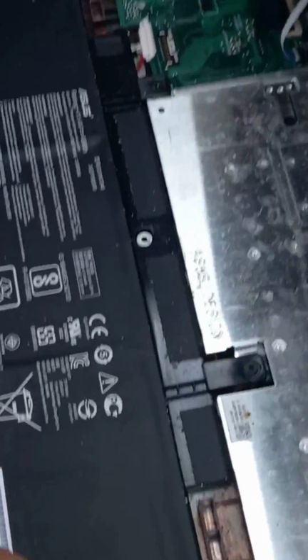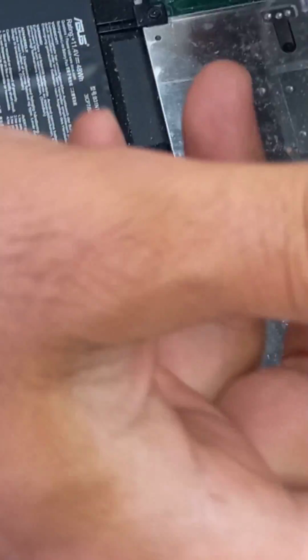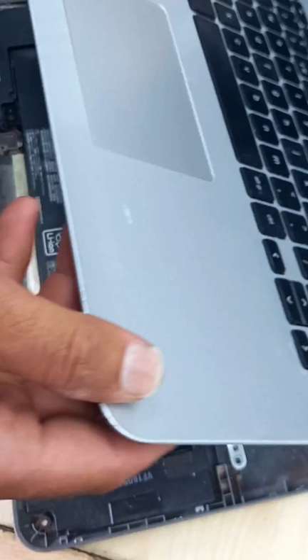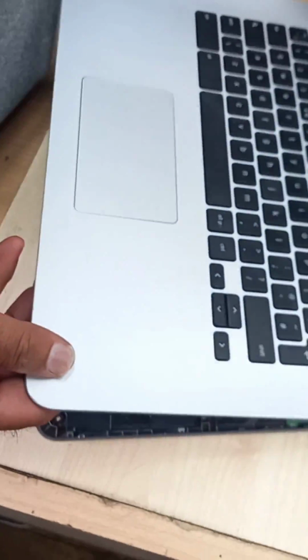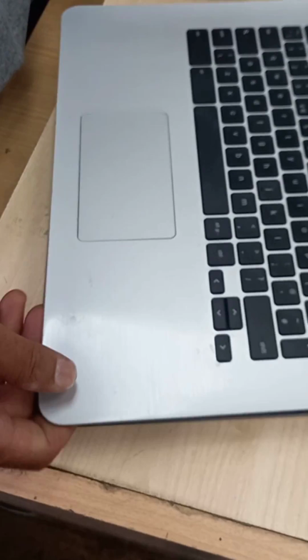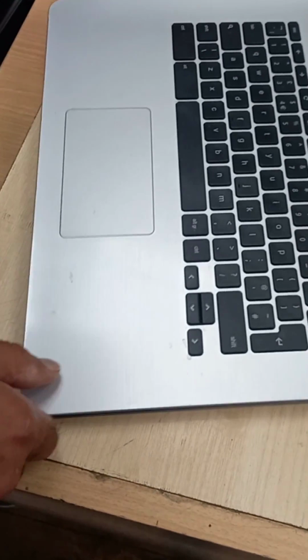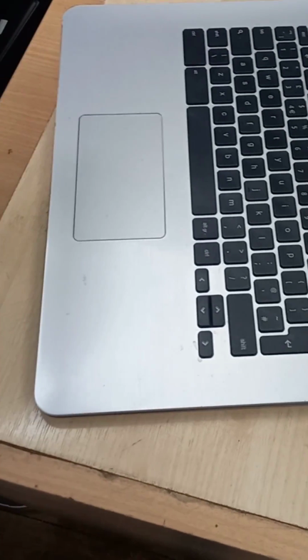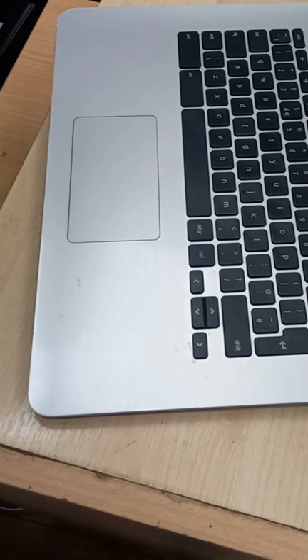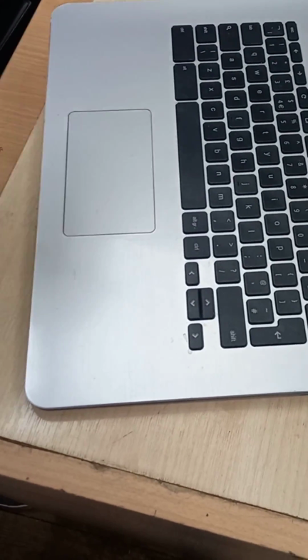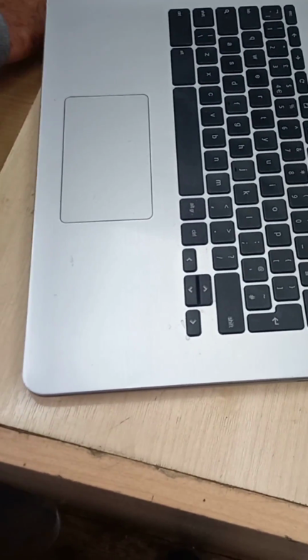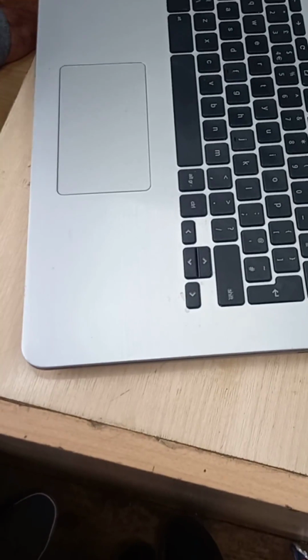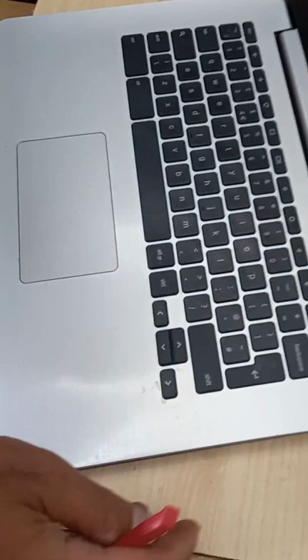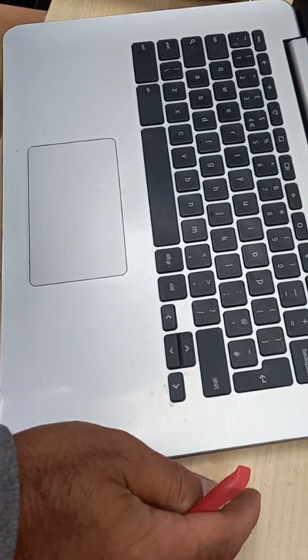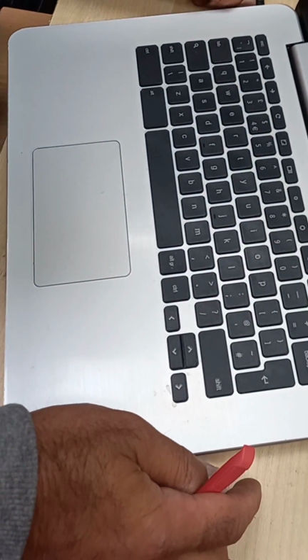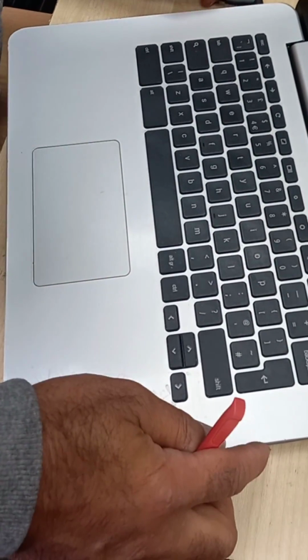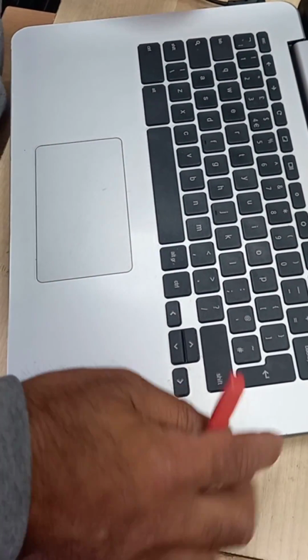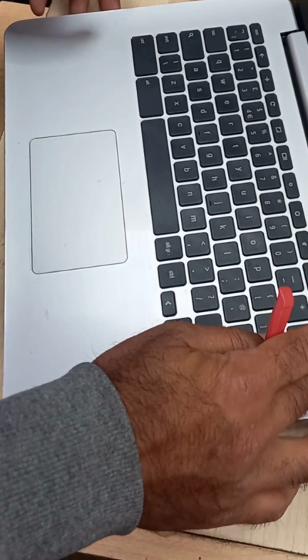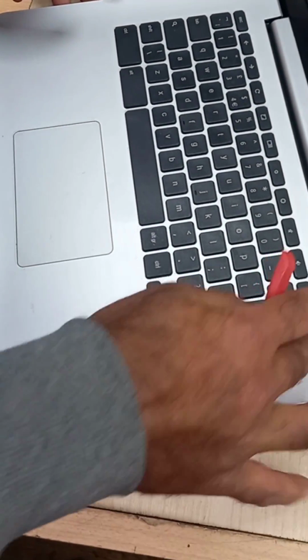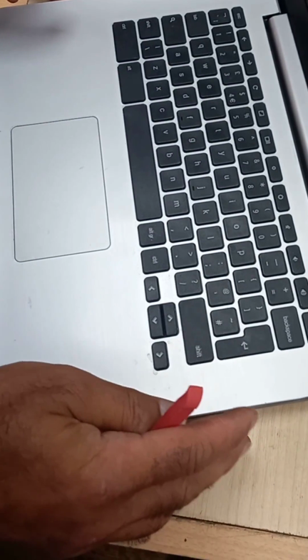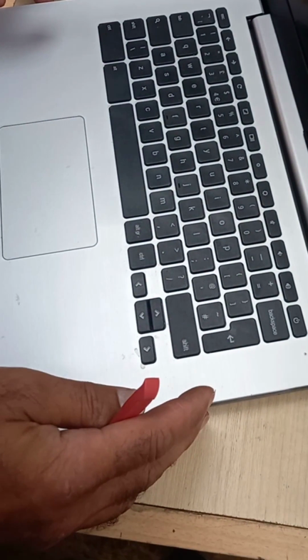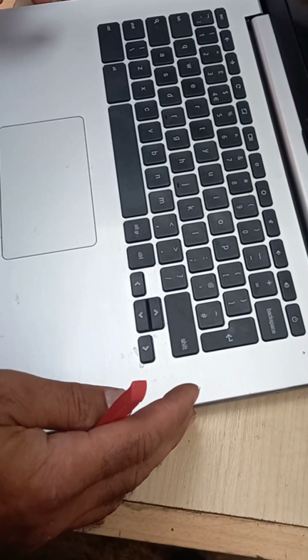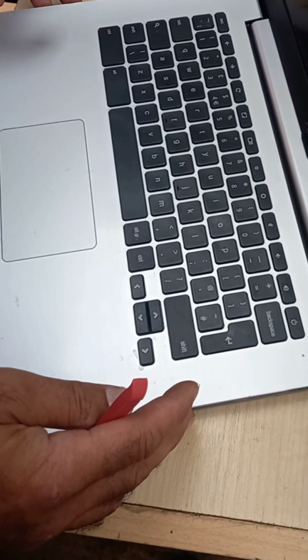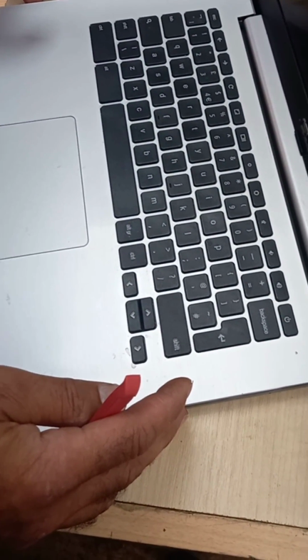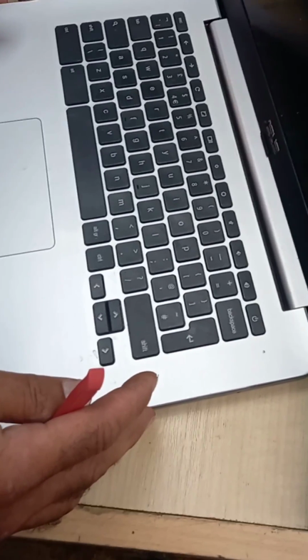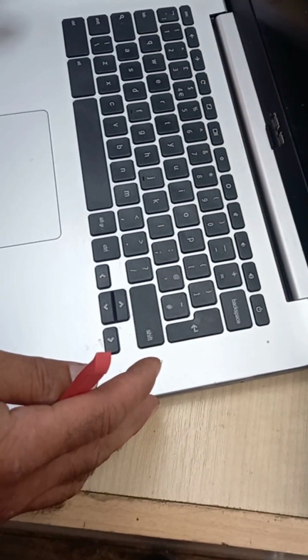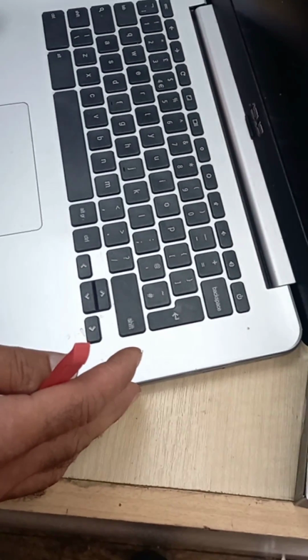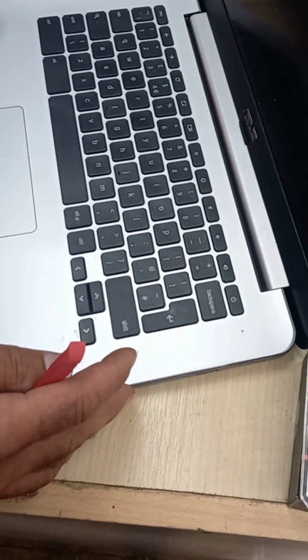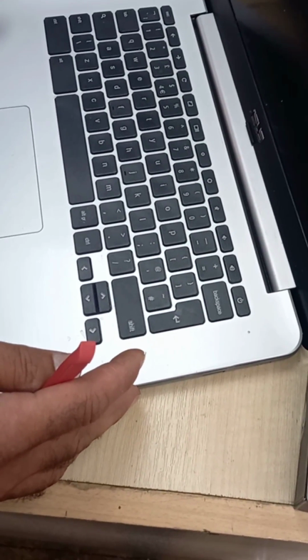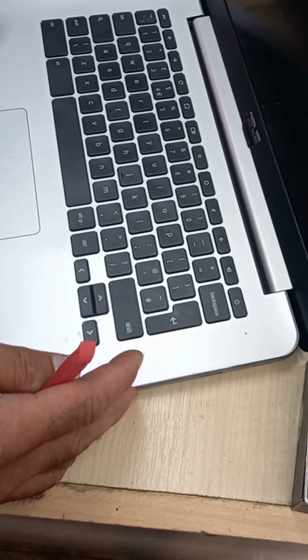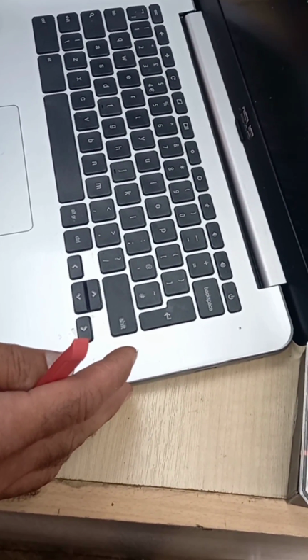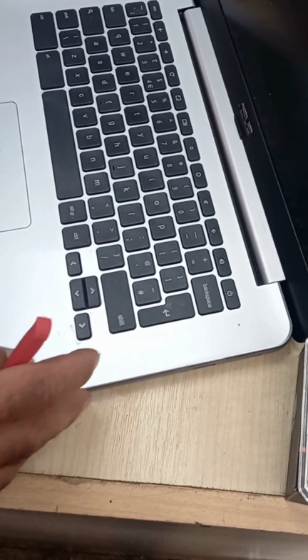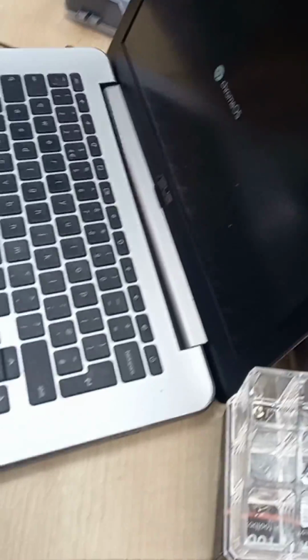And now what you need to do is get the charger, put the charger in, press the power, see if it turns on — and there it turns on.